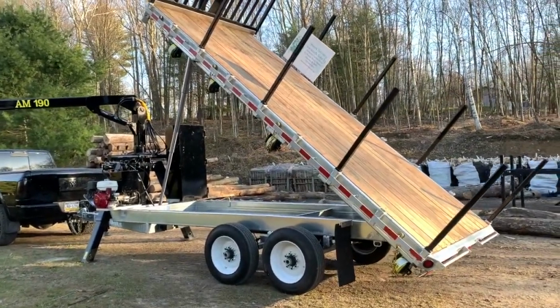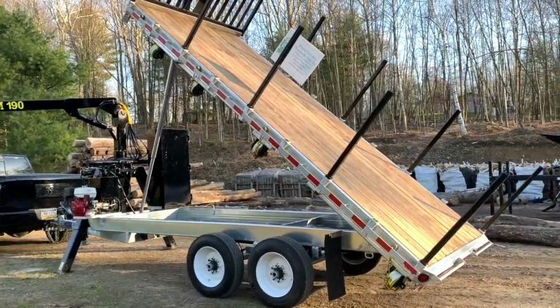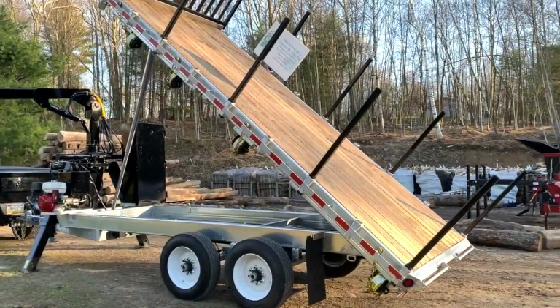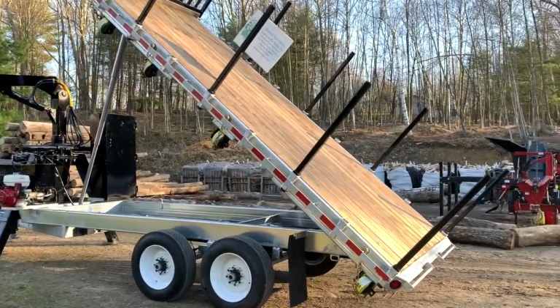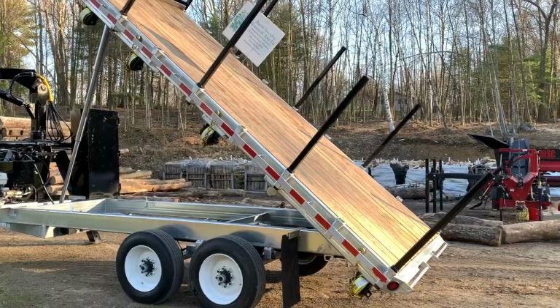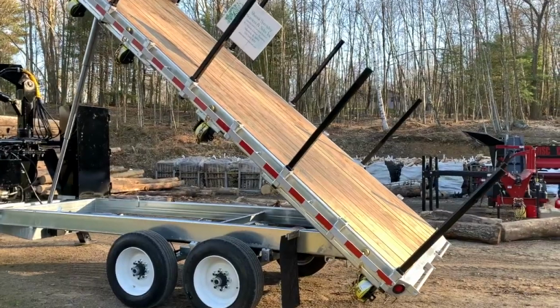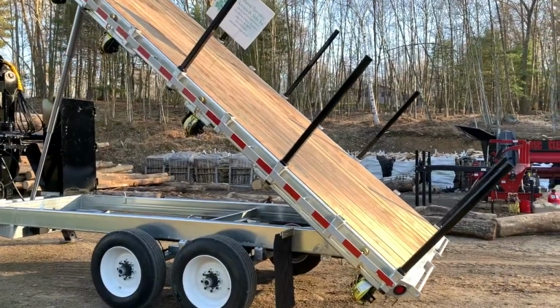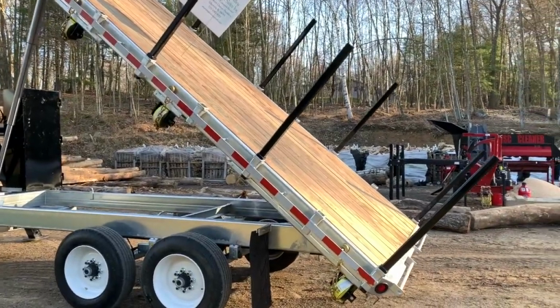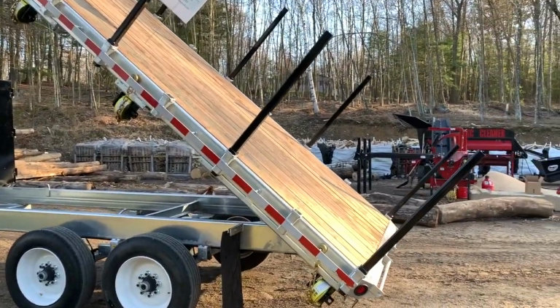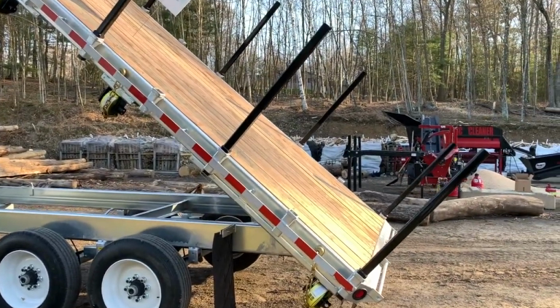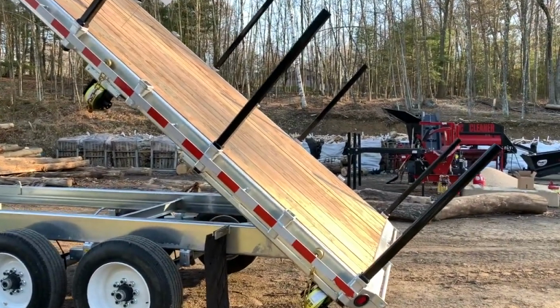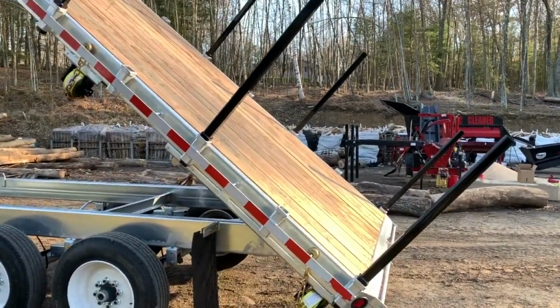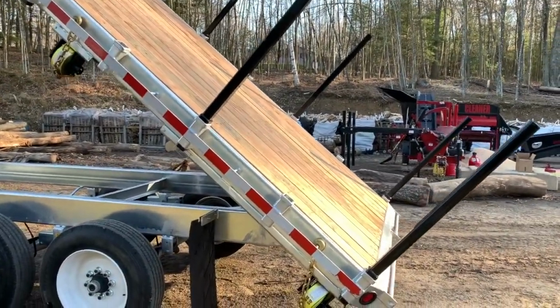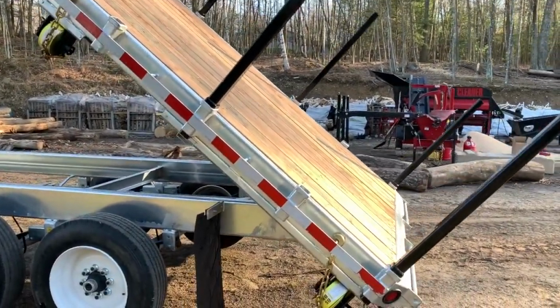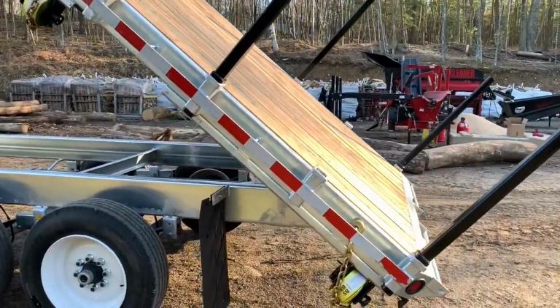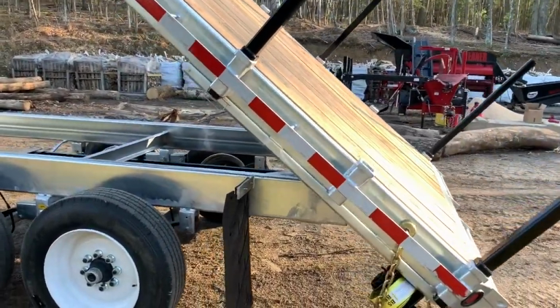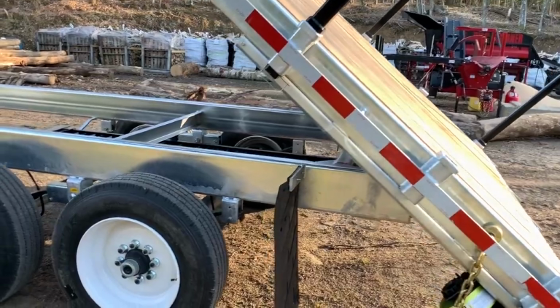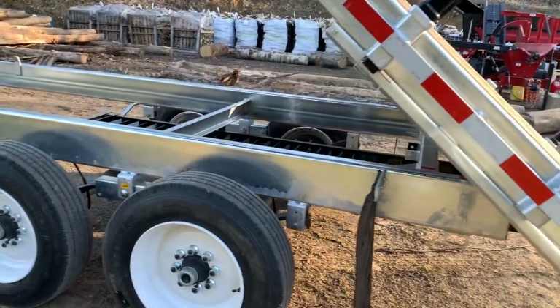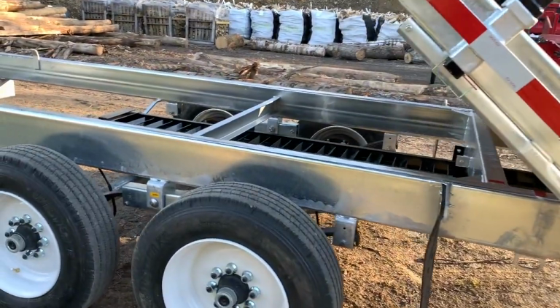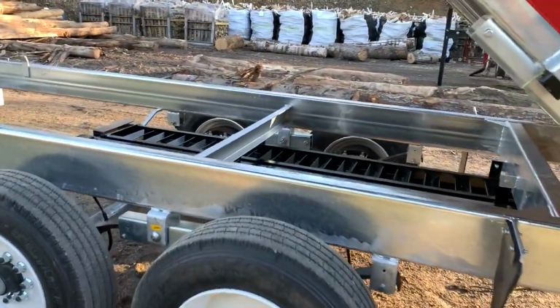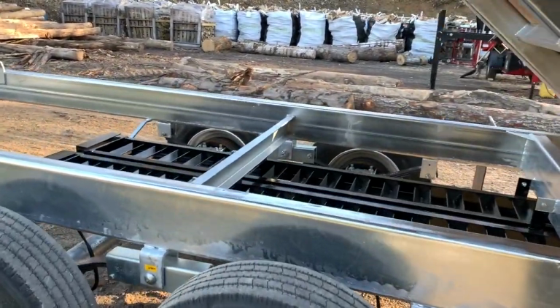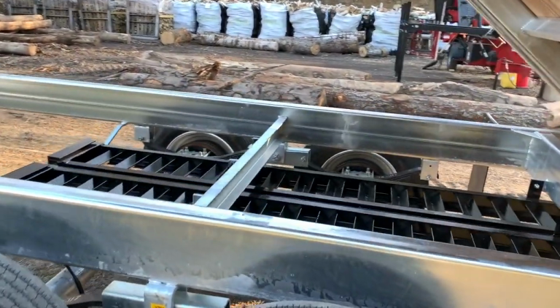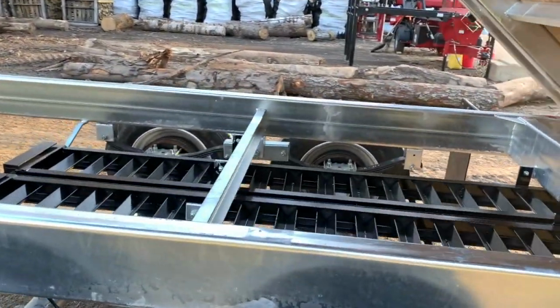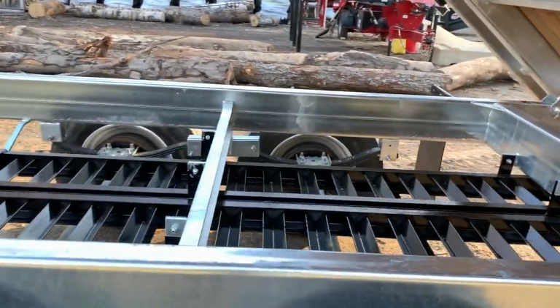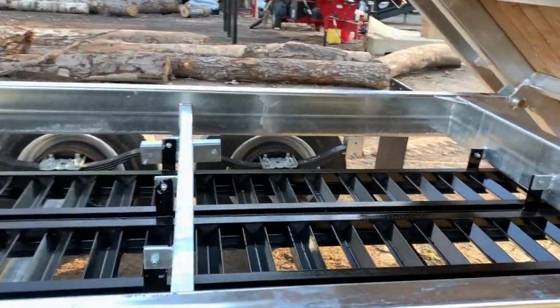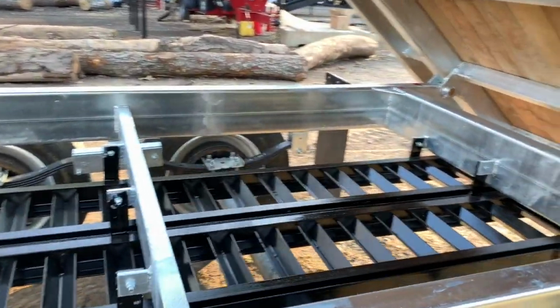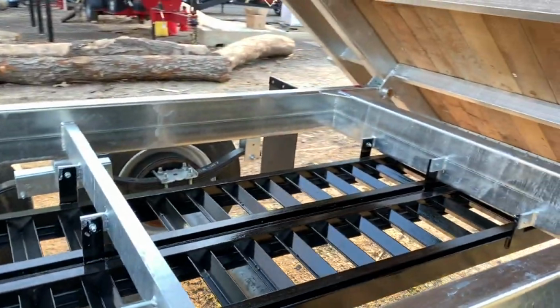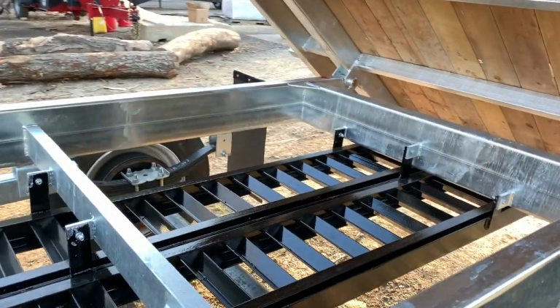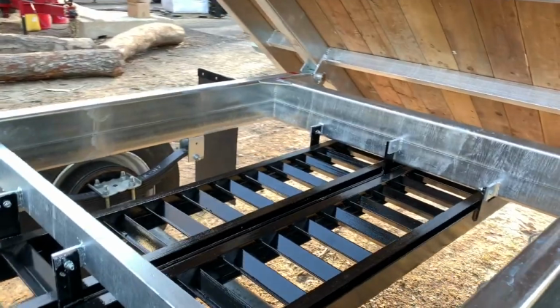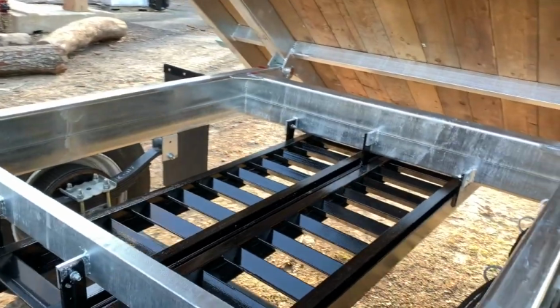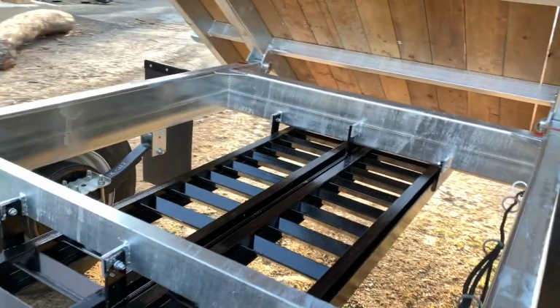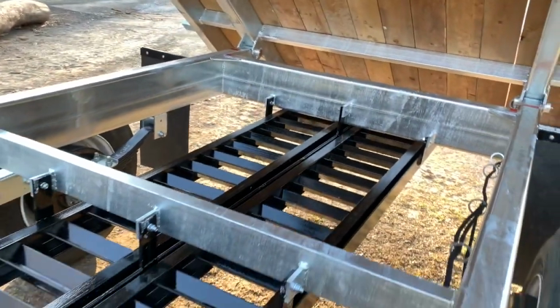I selected to have the entire trailer frame and dump frame galvanized — this is not aluminum, it's a galvanized trailer. I didn't love the look of 100% galvanized since it can look too shiny, so we opted to add black bunk poles and some other black accessories.